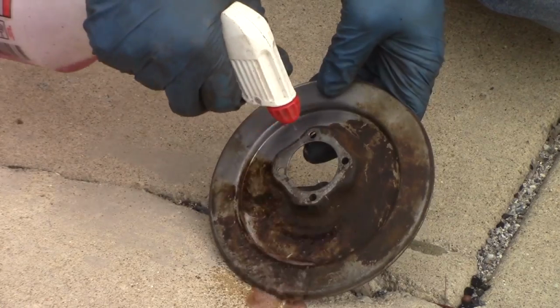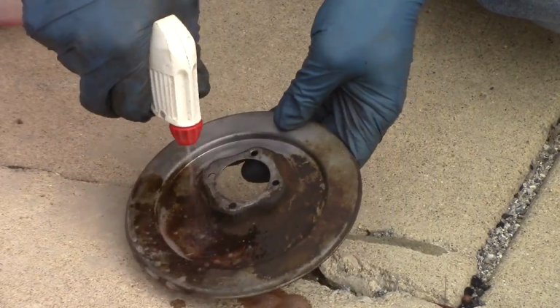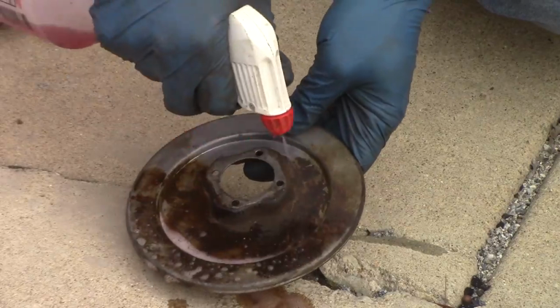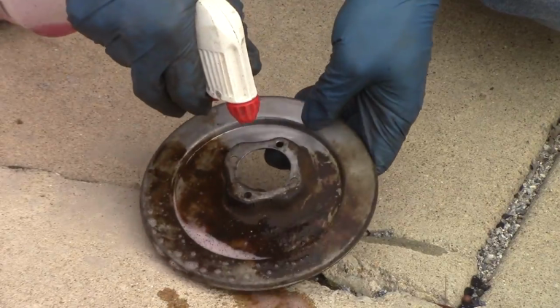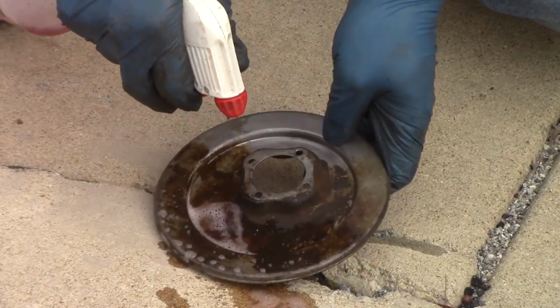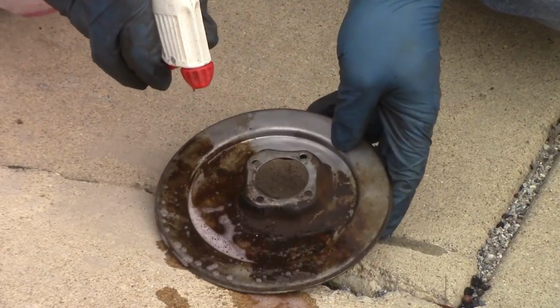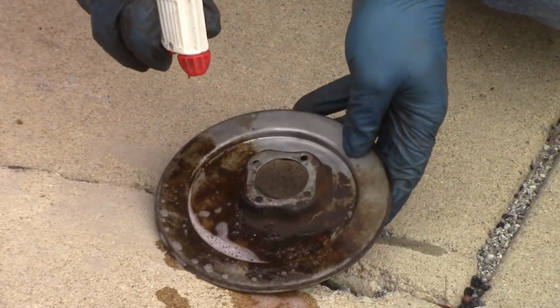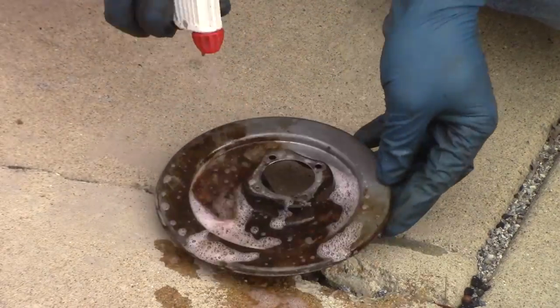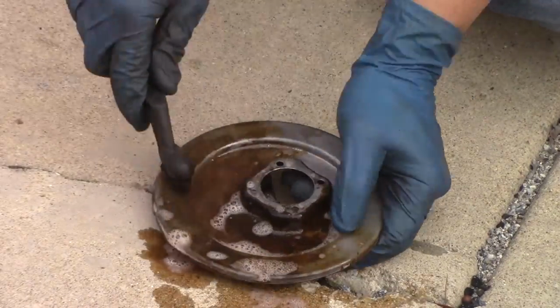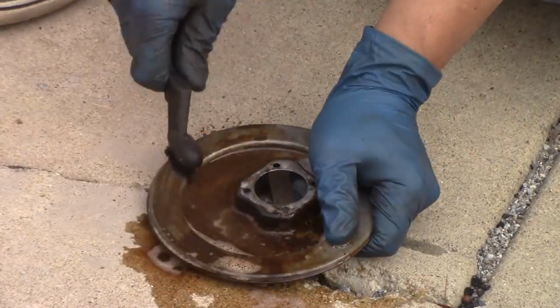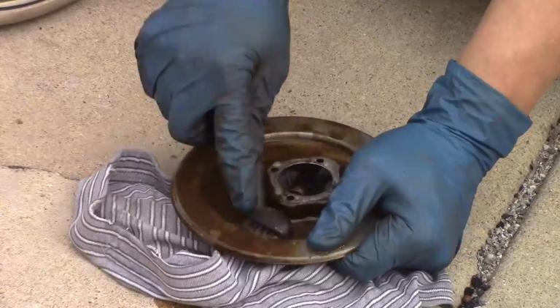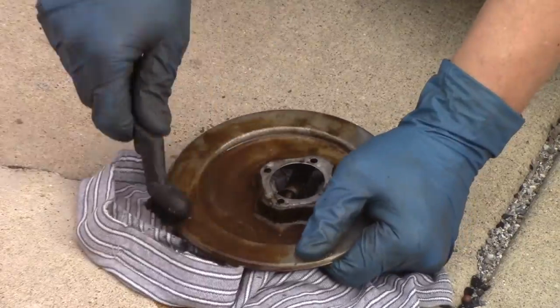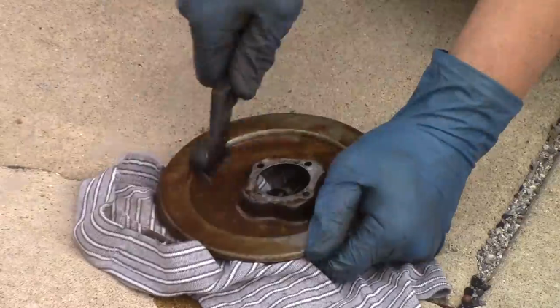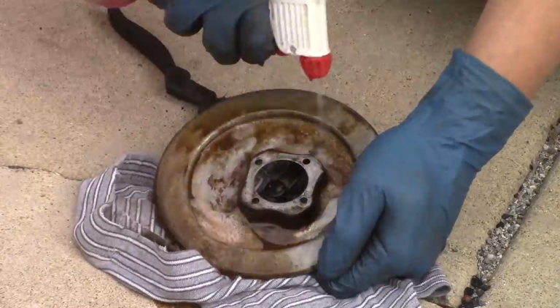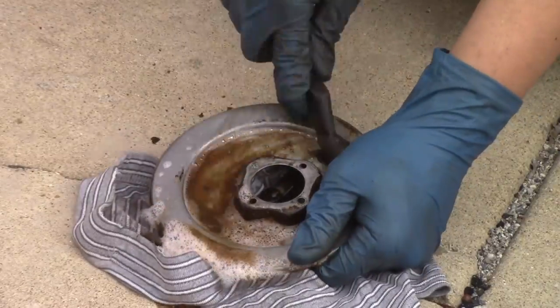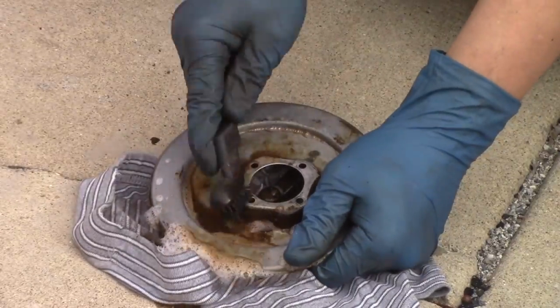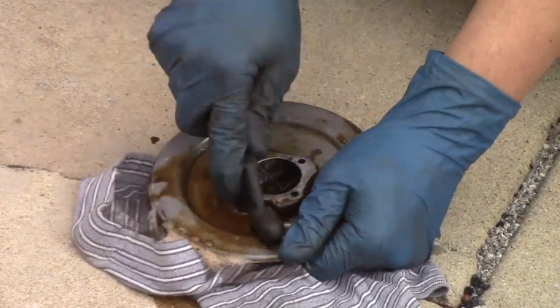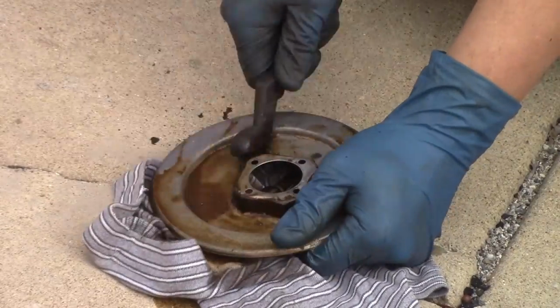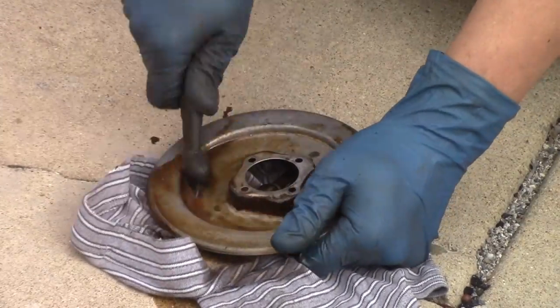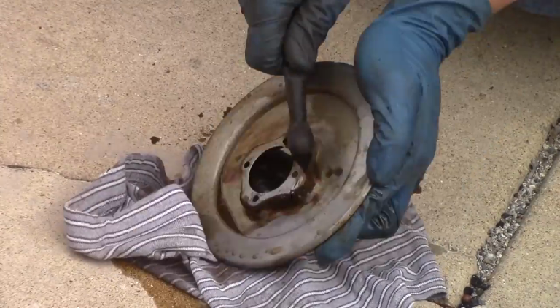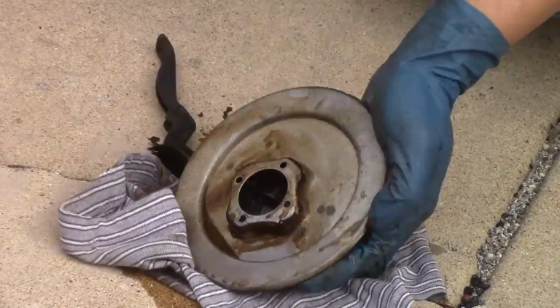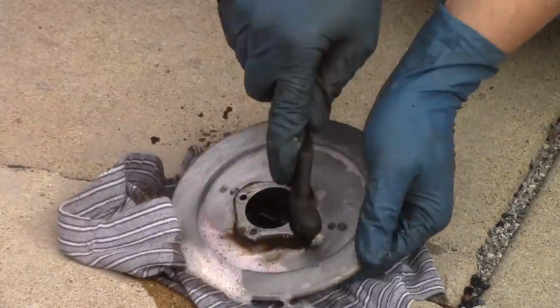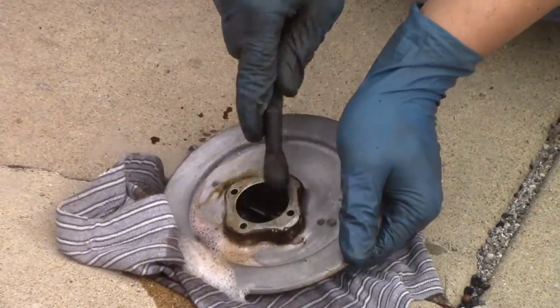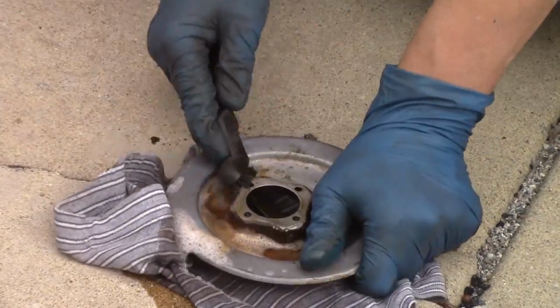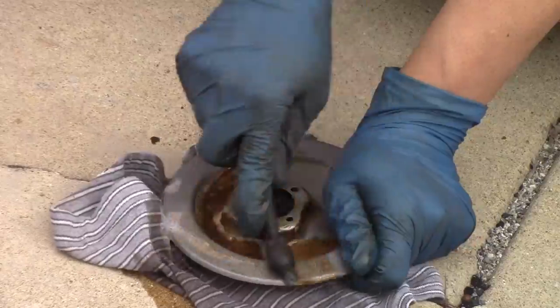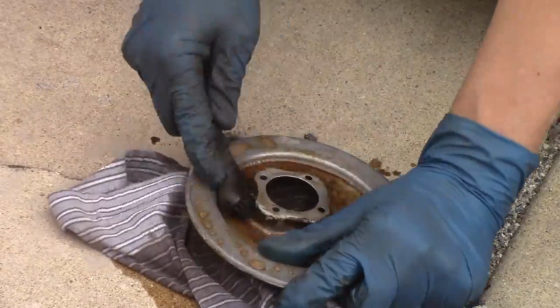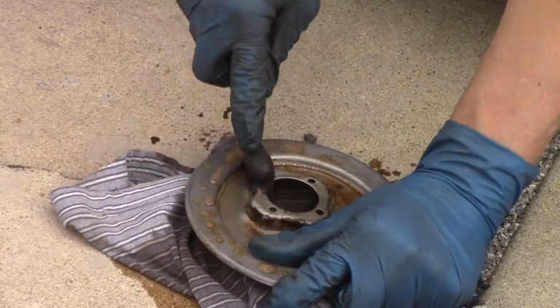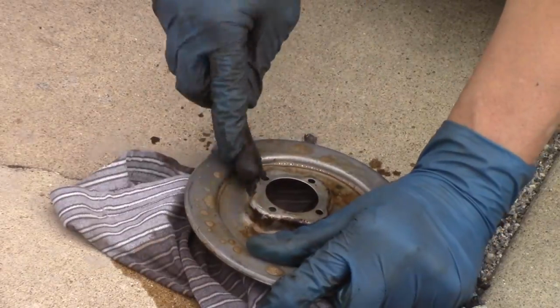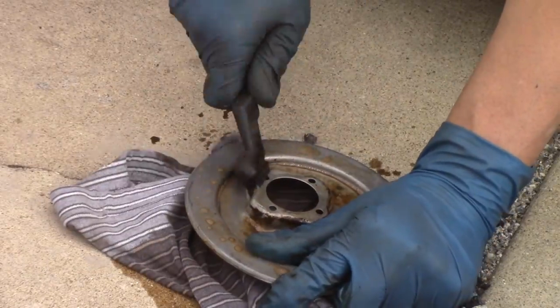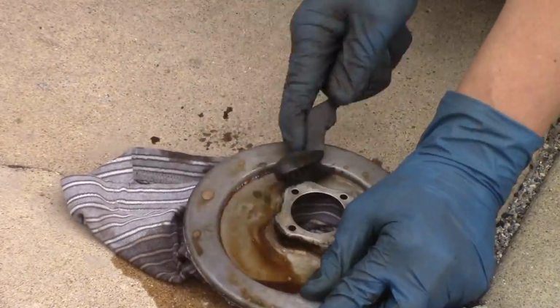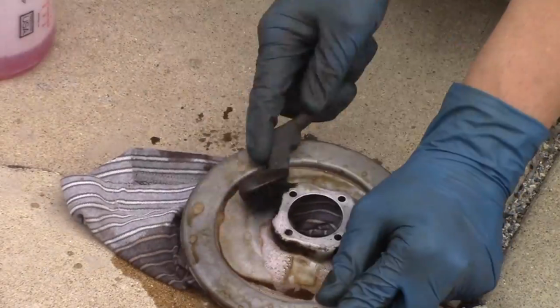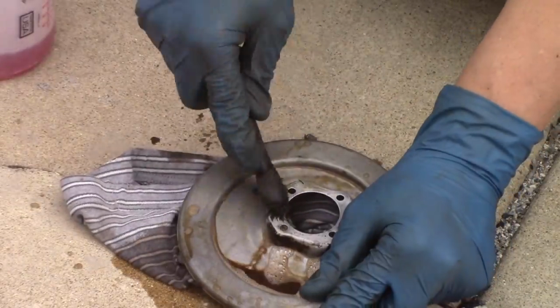This part was not on the engine when I got it, but it still needs to be cleaned up because that's where the carburetor attaches to the air cleaner. I kind of like the color of it, so I cleaned it up and then sprayed clear coat on it.